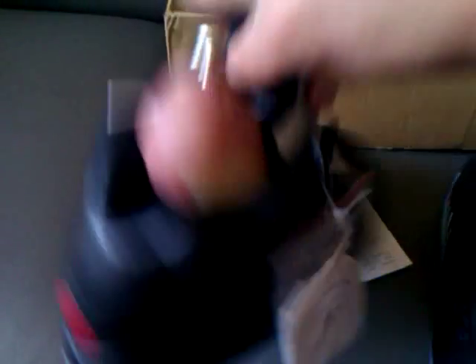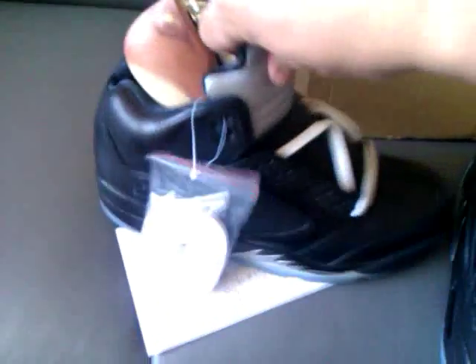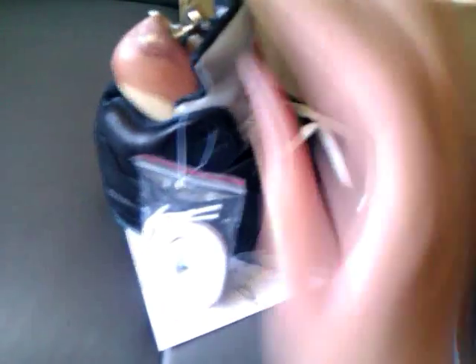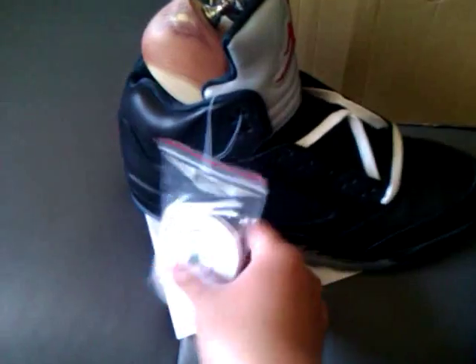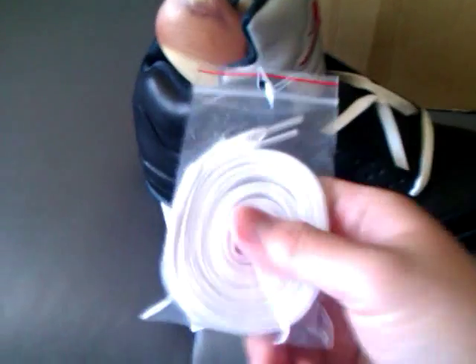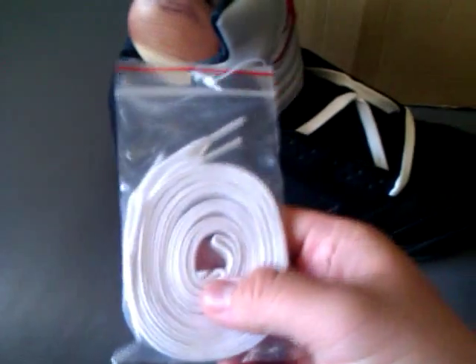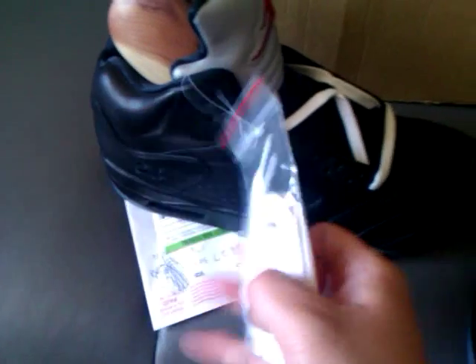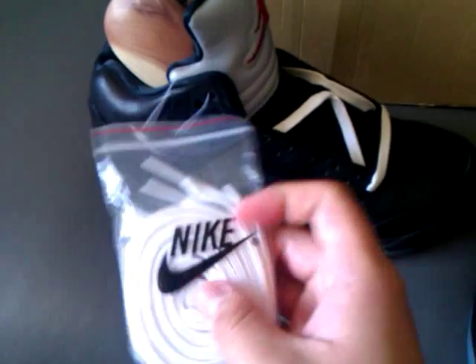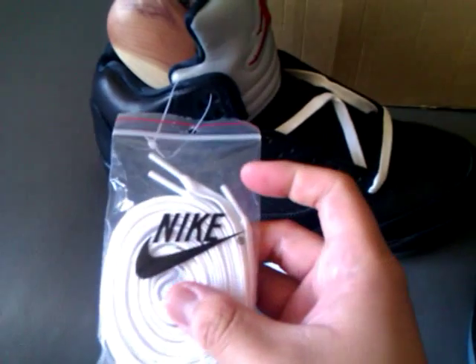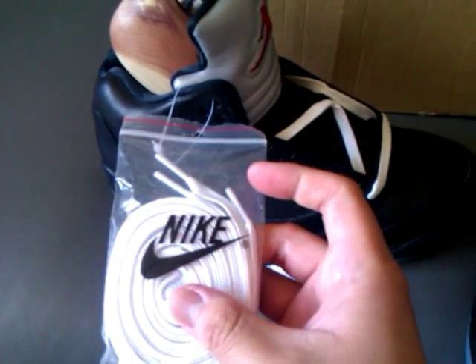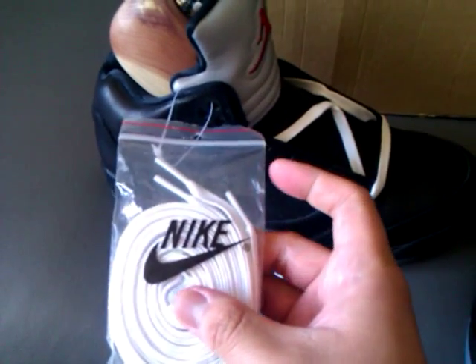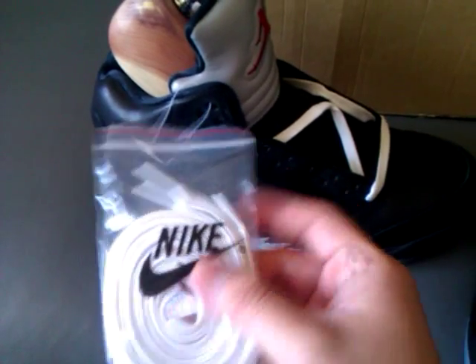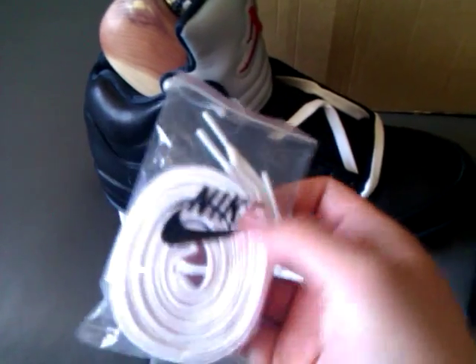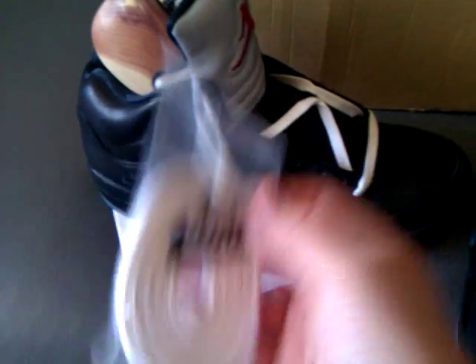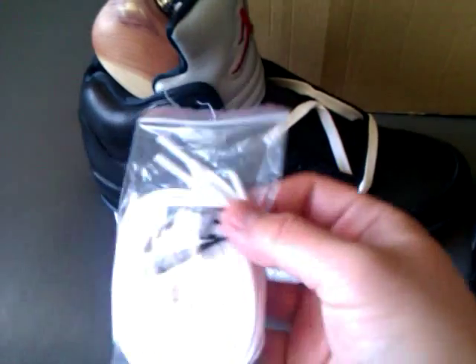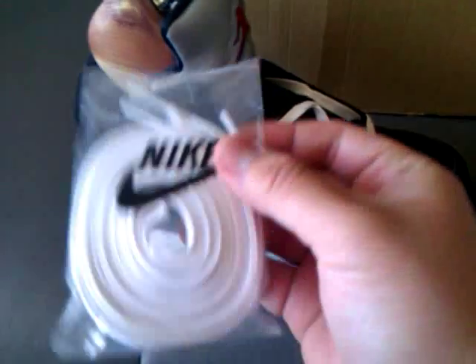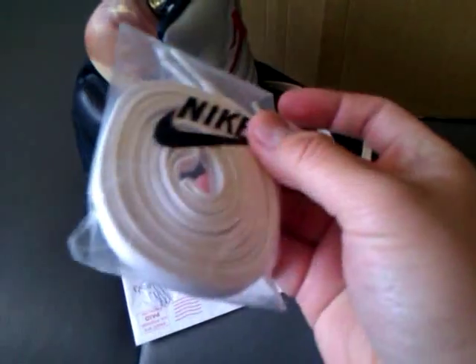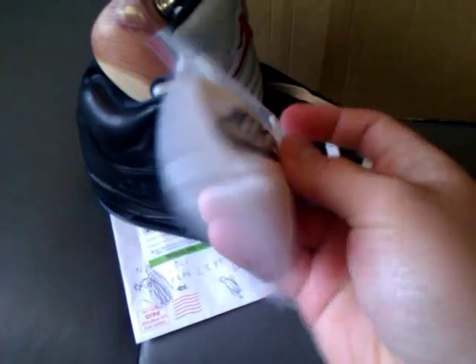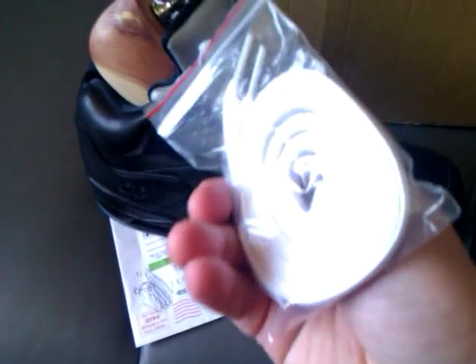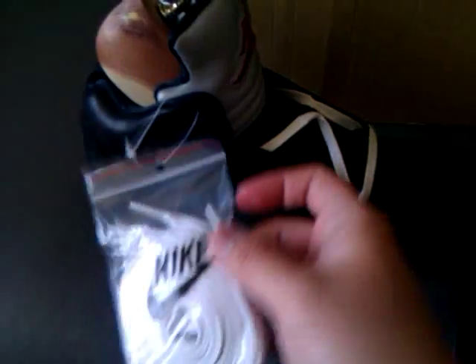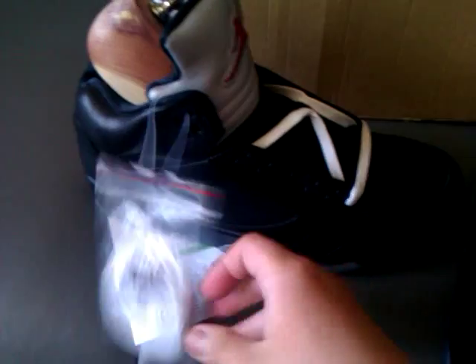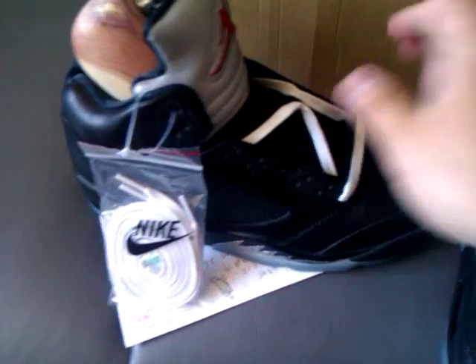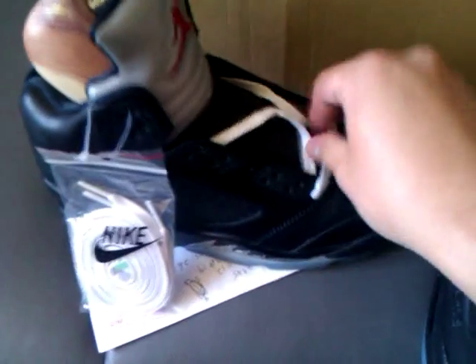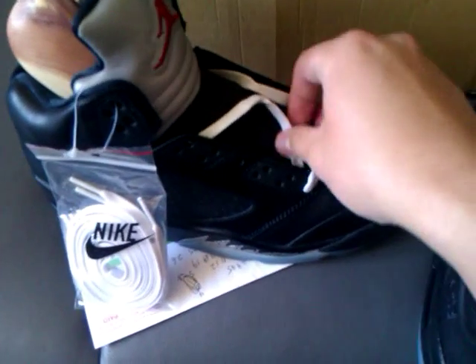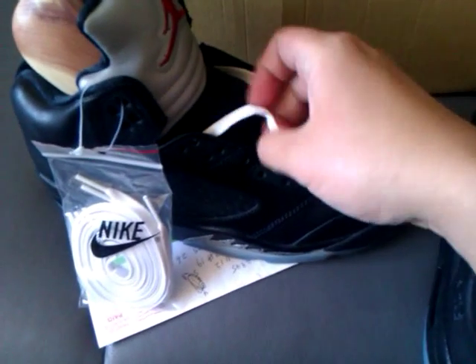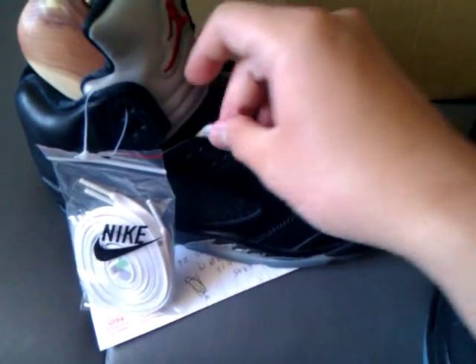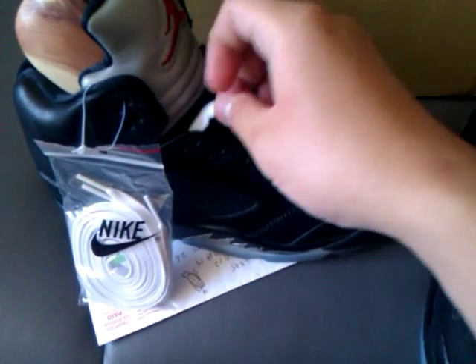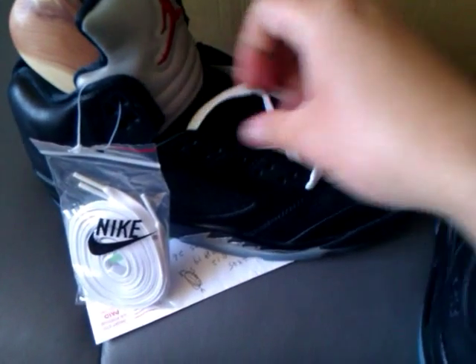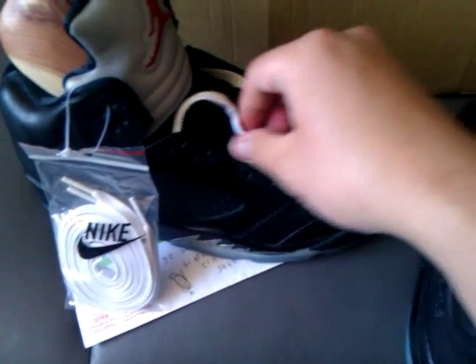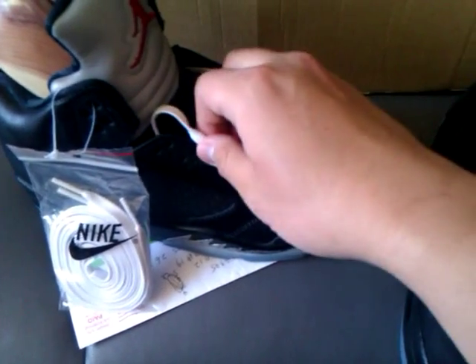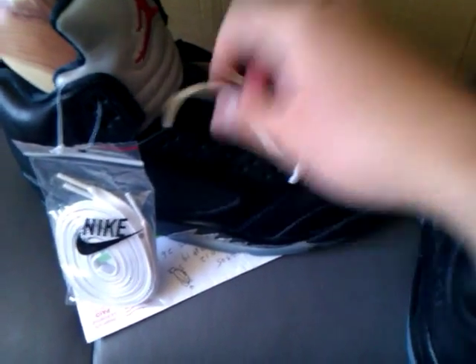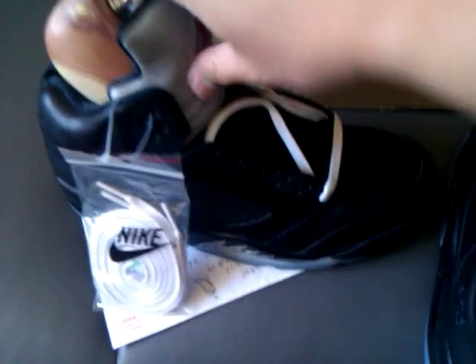And it also comes with extra laces. Well, that's nothing special — just the same laces as the ones on the shoe.